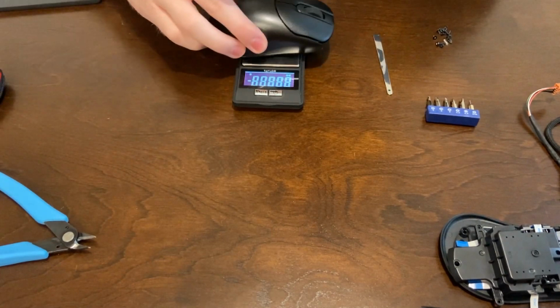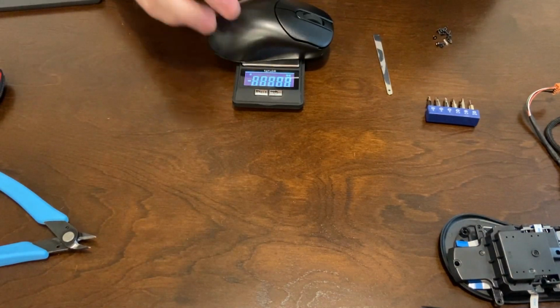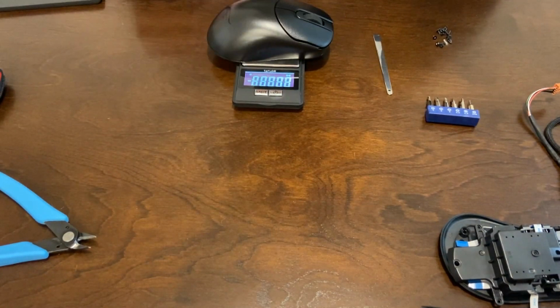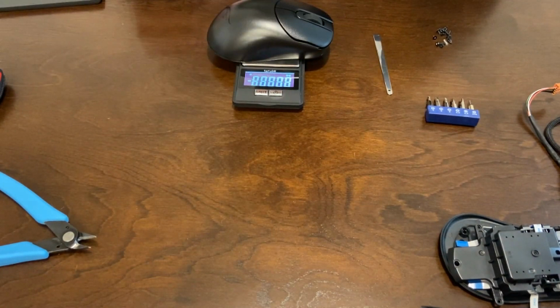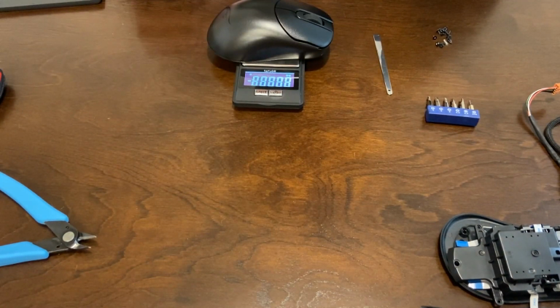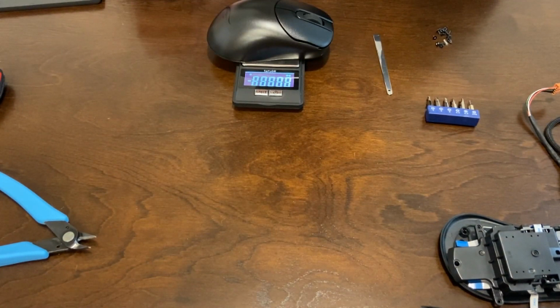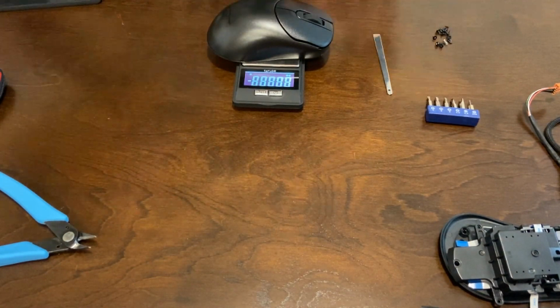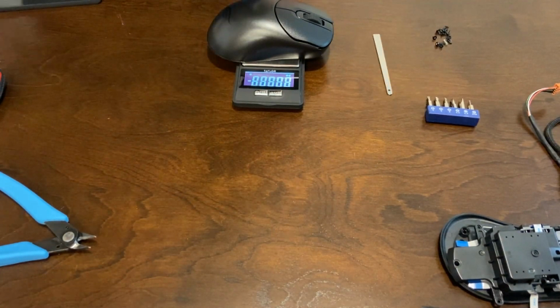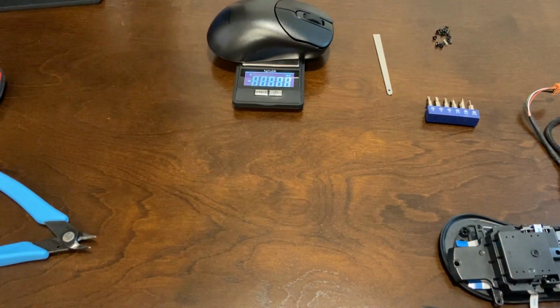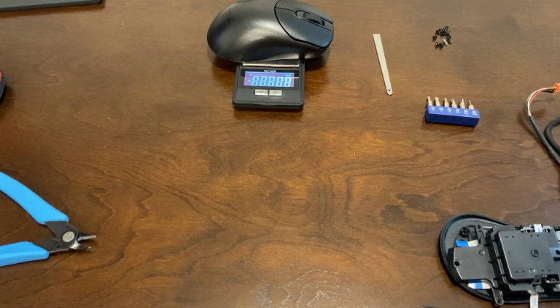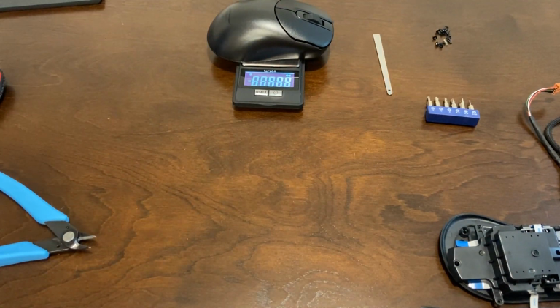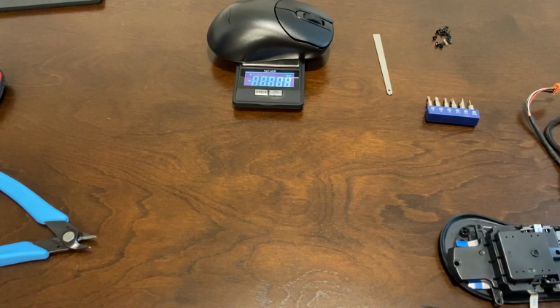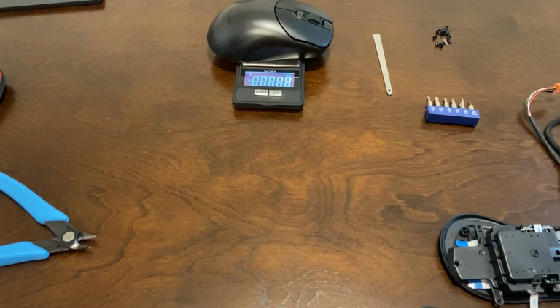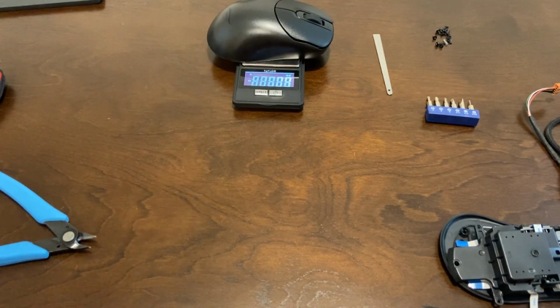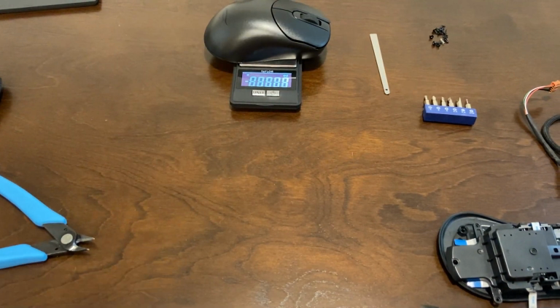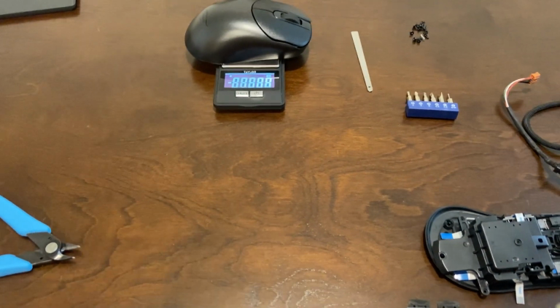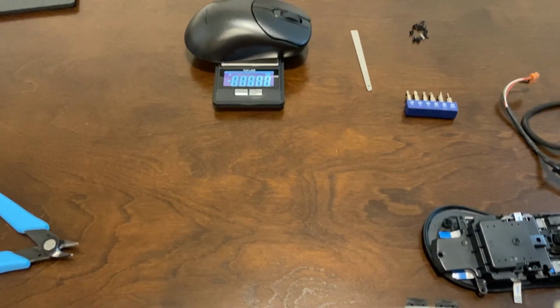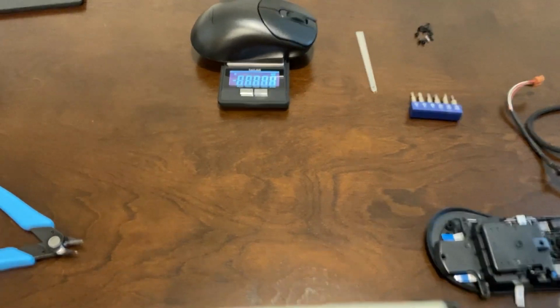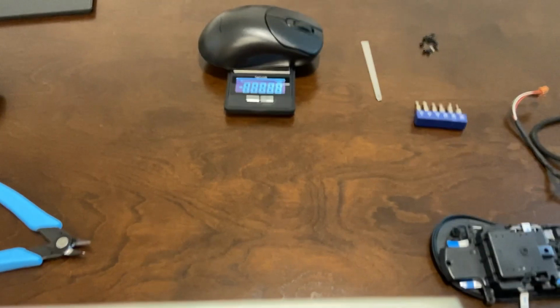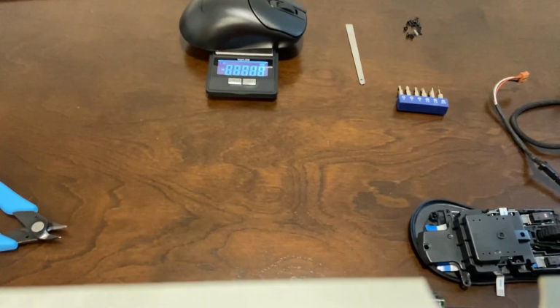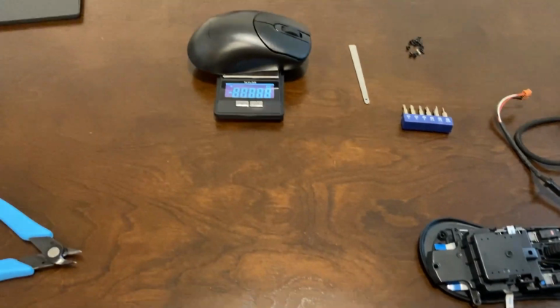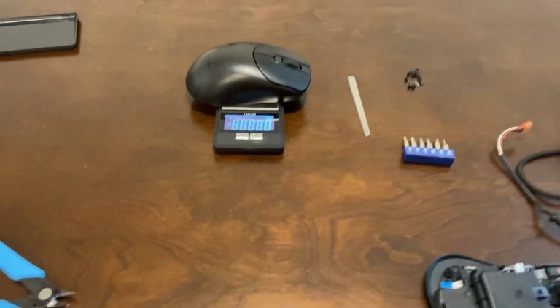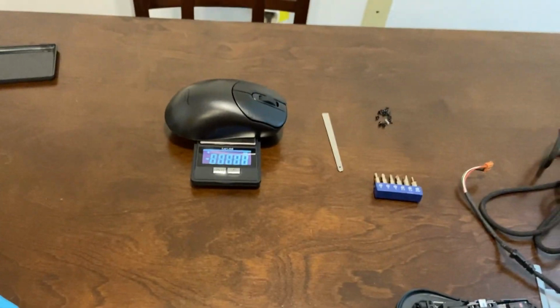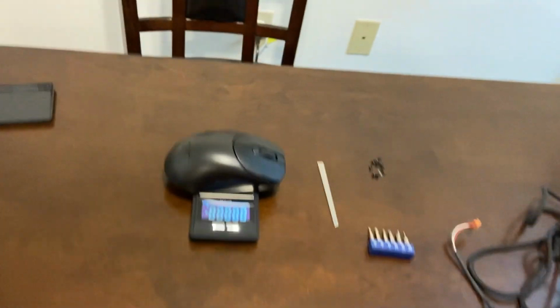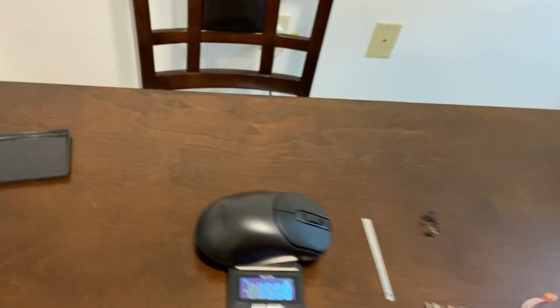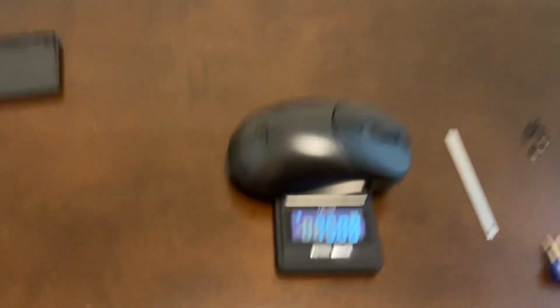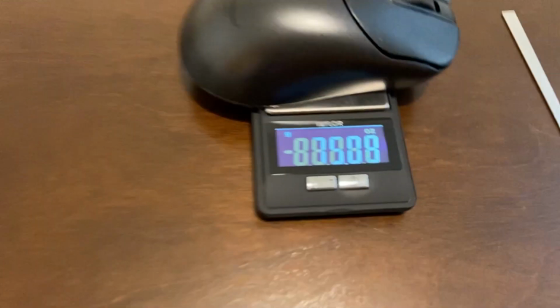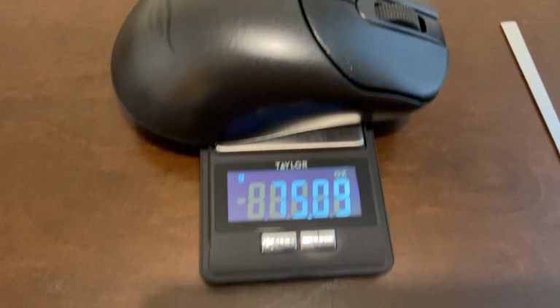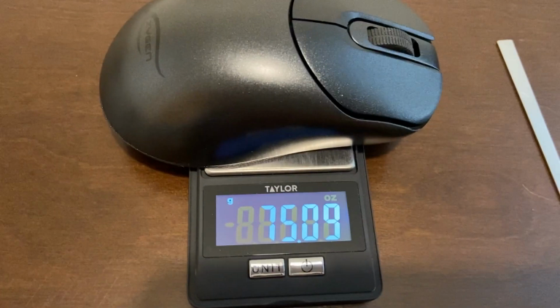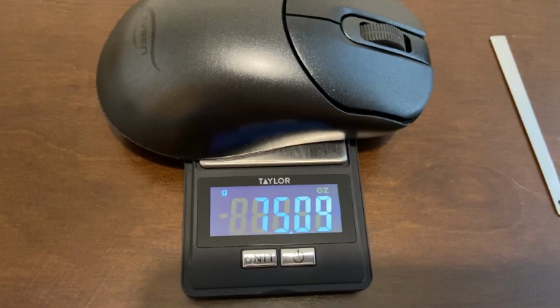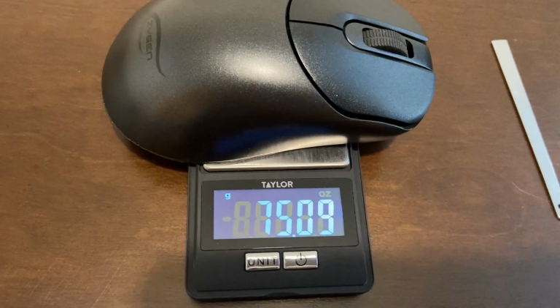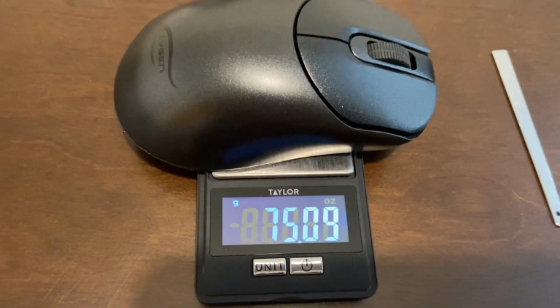And then you're done. I'll throw the weight in here — it should be close to stock. Then I'll do a sound test, and push the sides in and you won't hear the side buttons actuate.